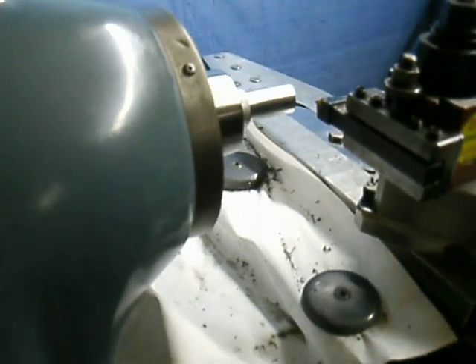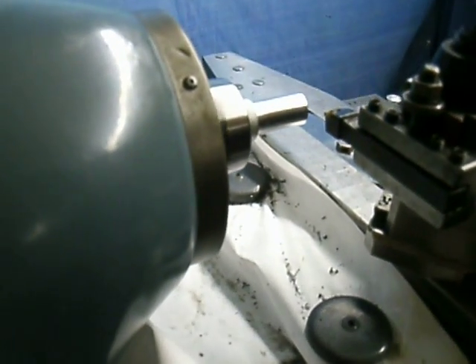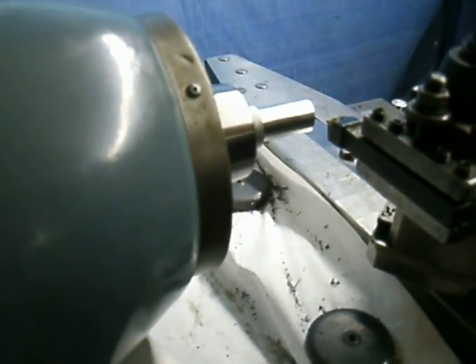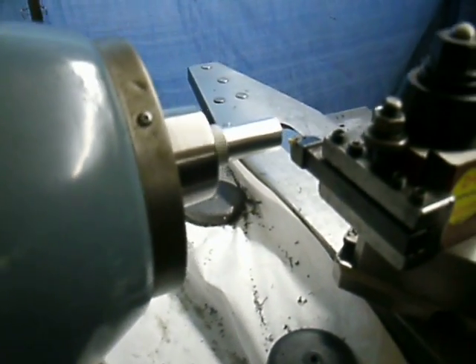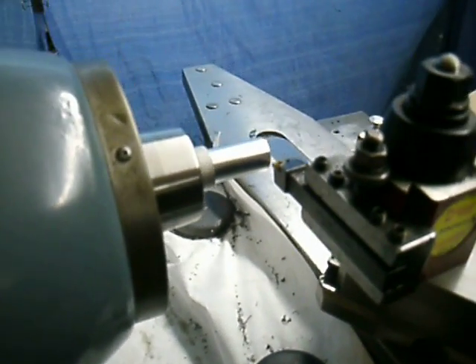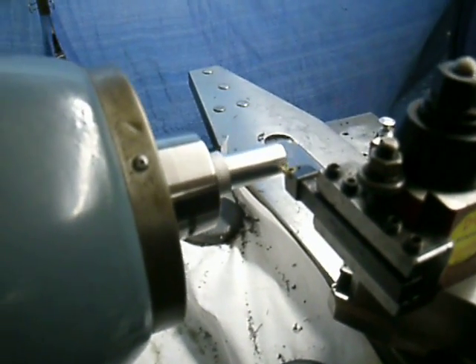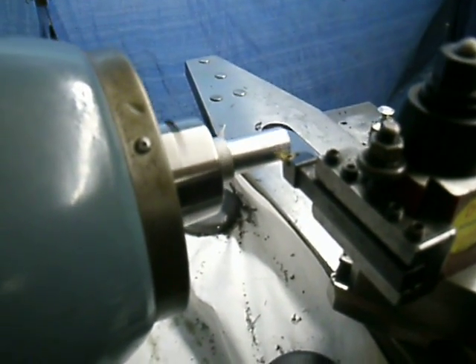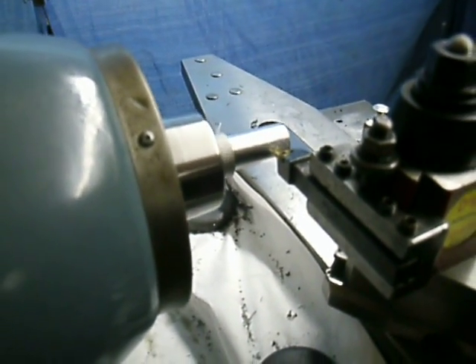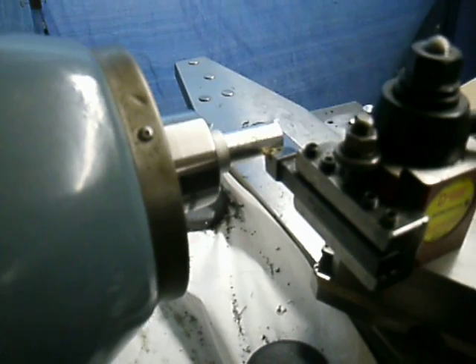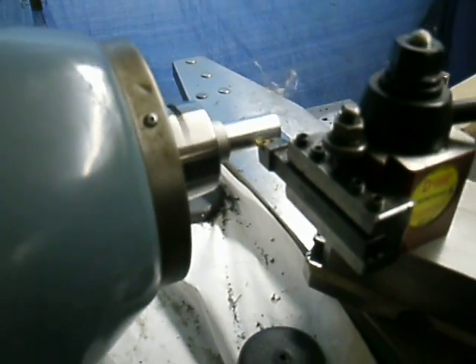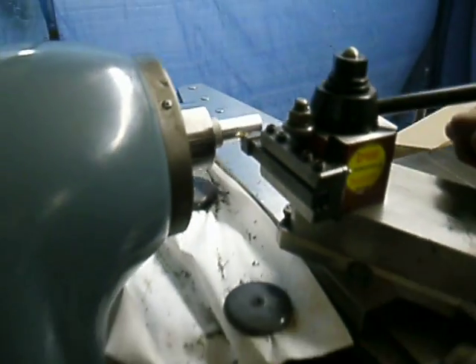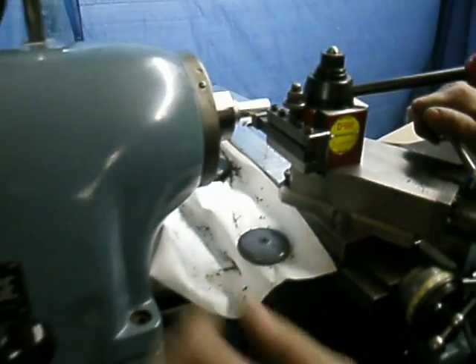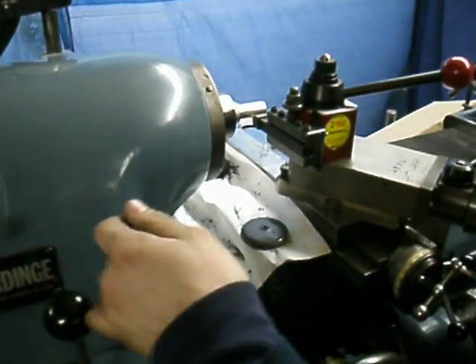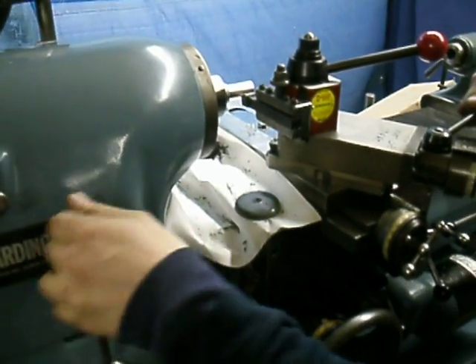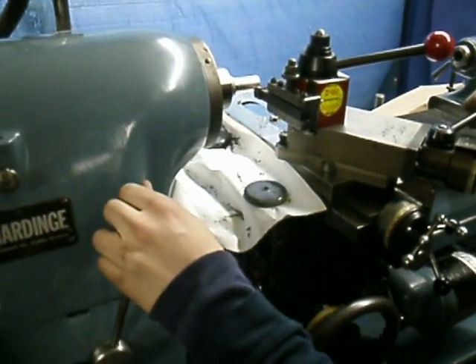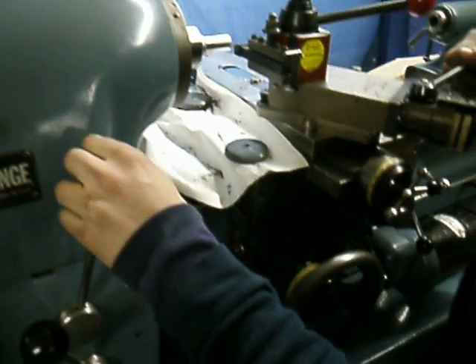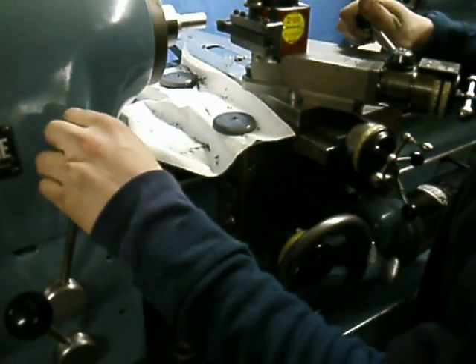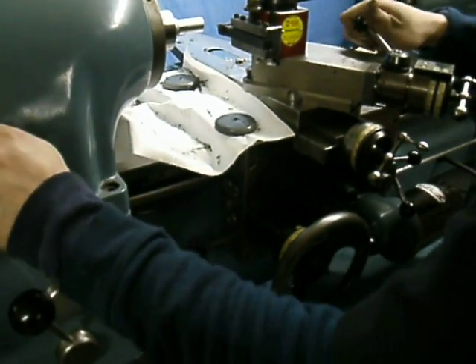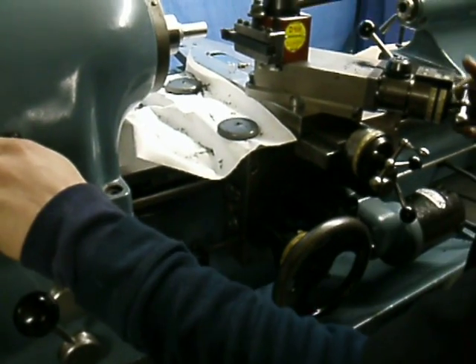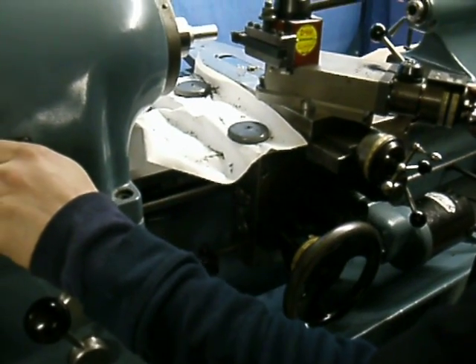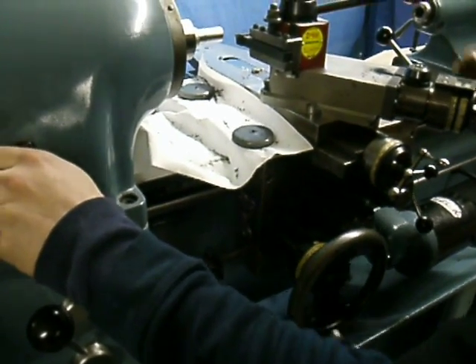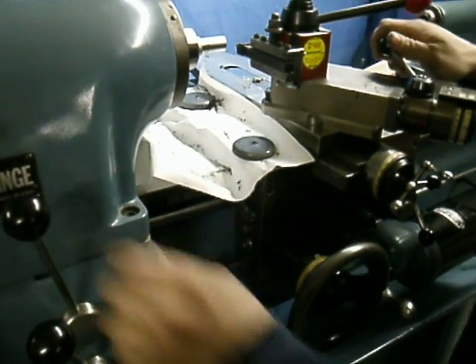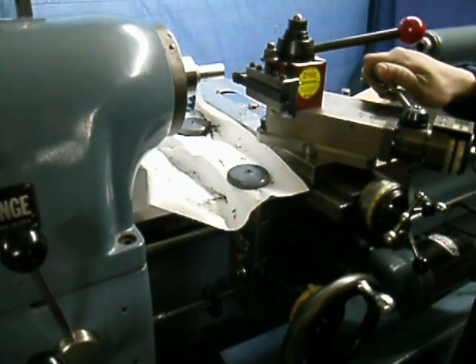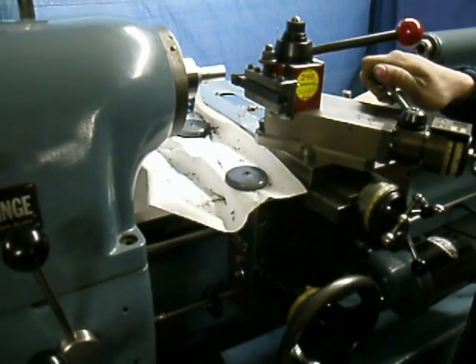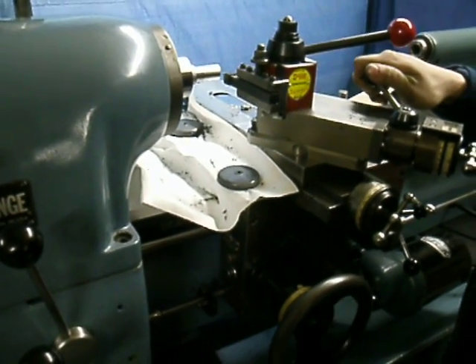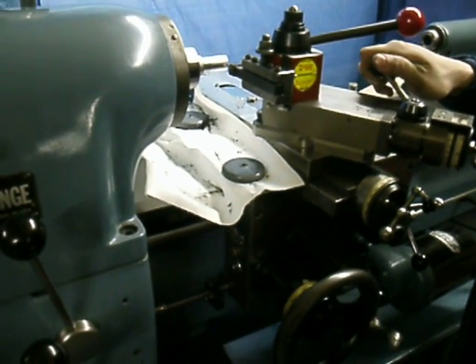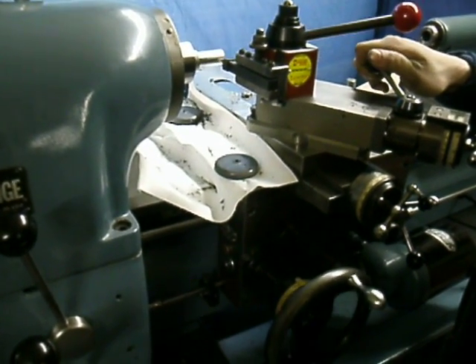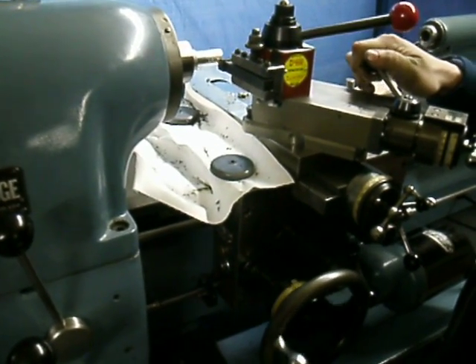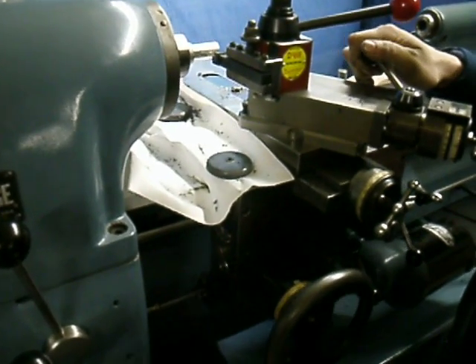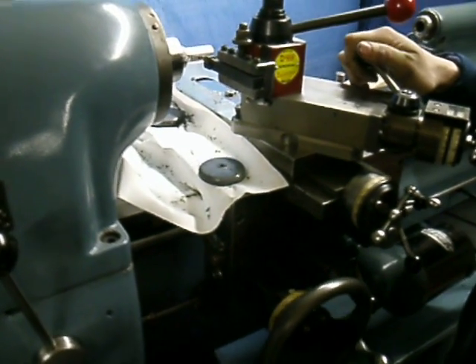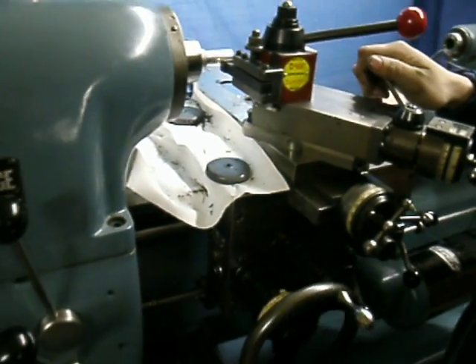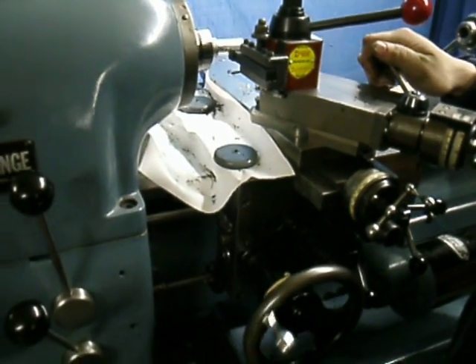We're not going to start off as far back next time. And here's the rapid retract. This is still cutting with the factory half nuts and lead screw.